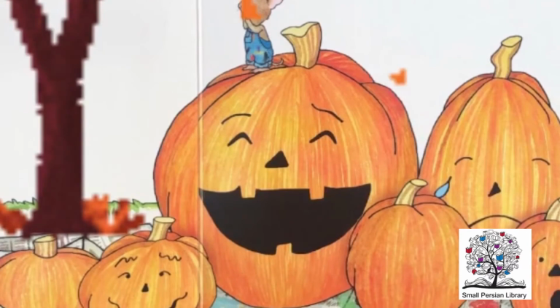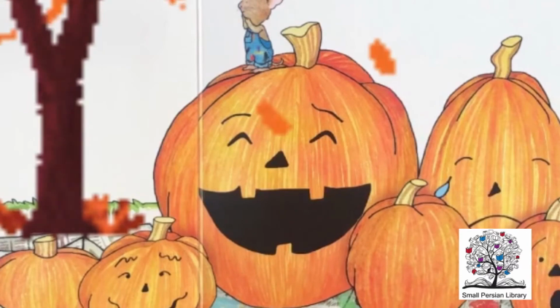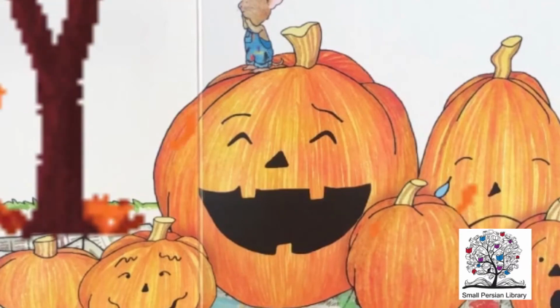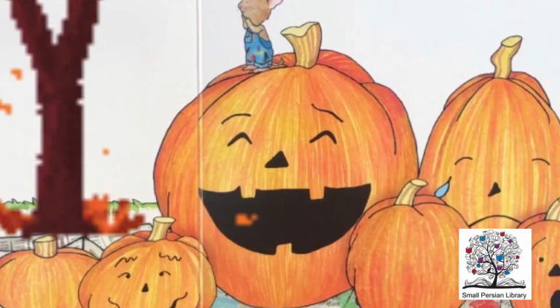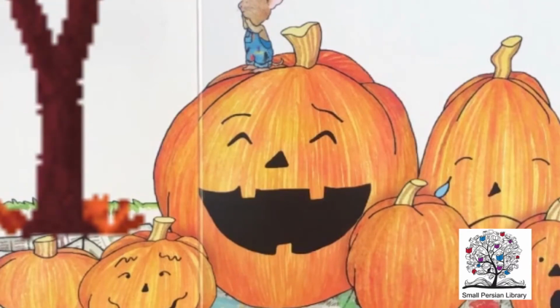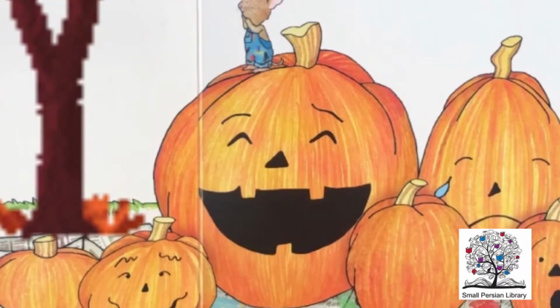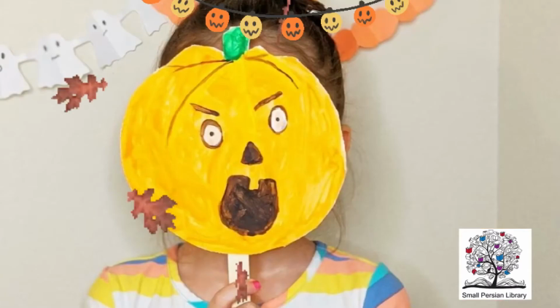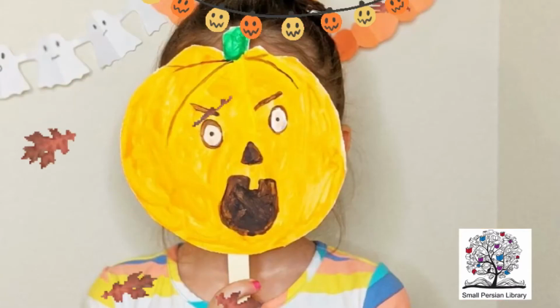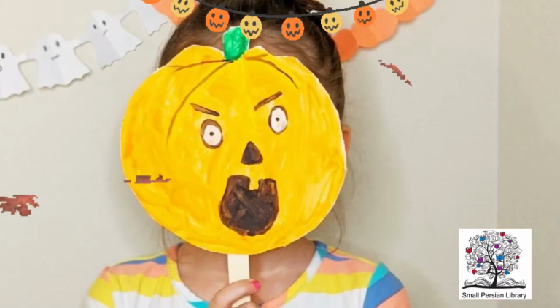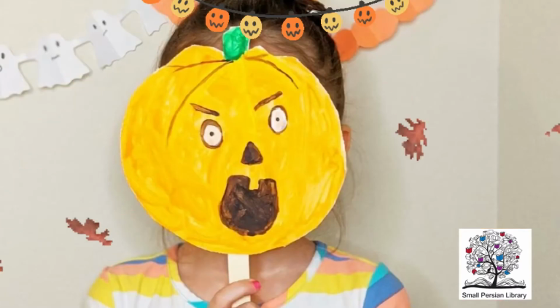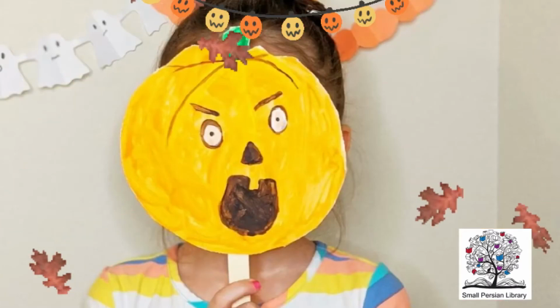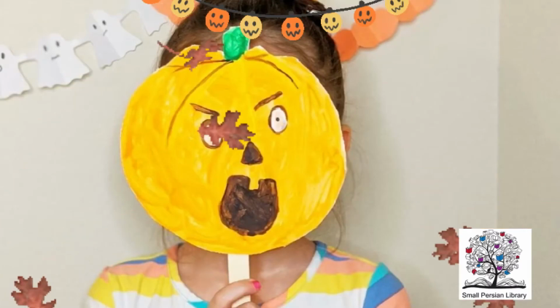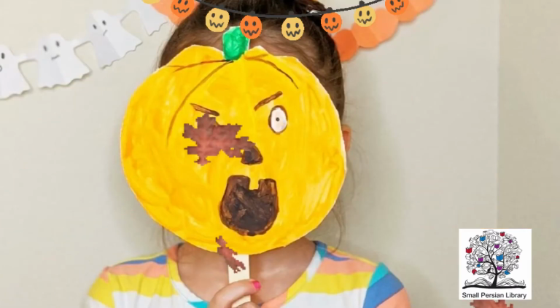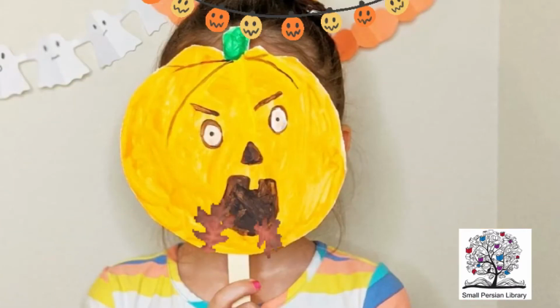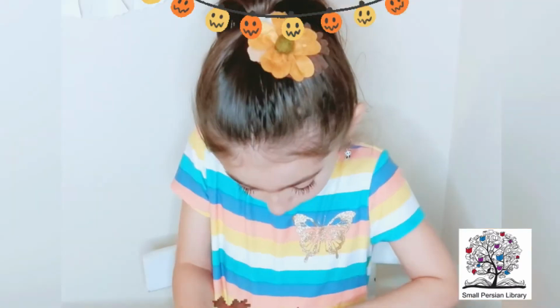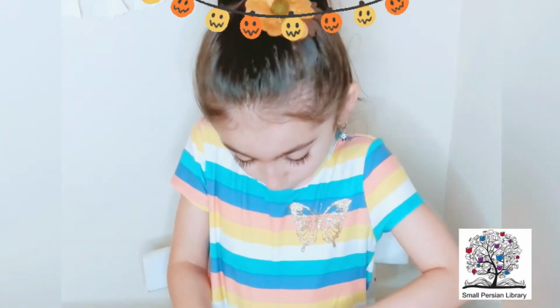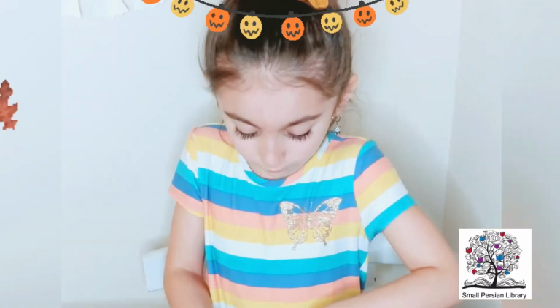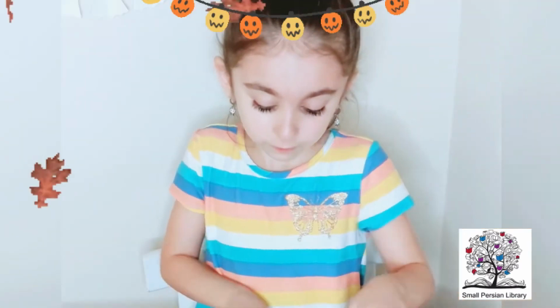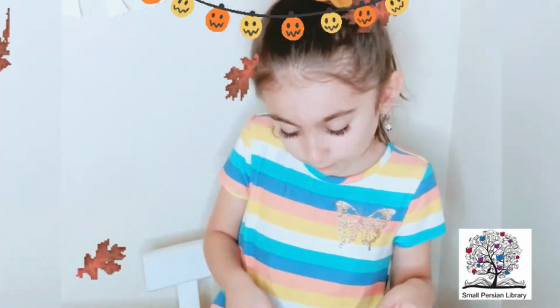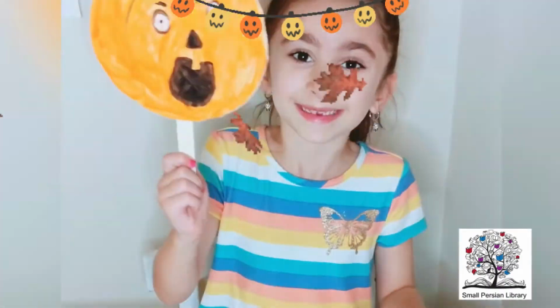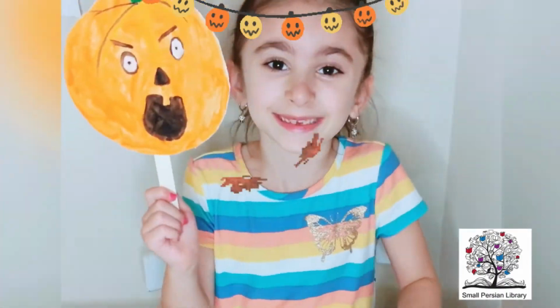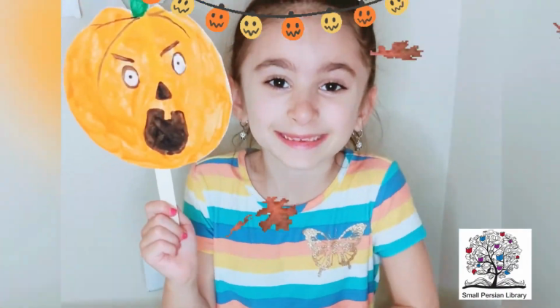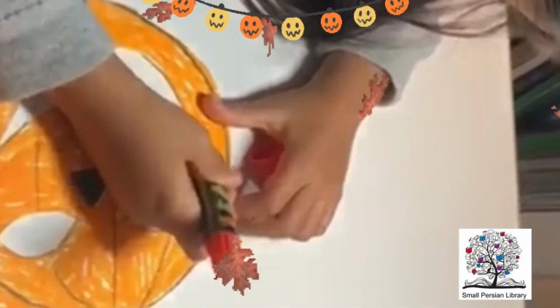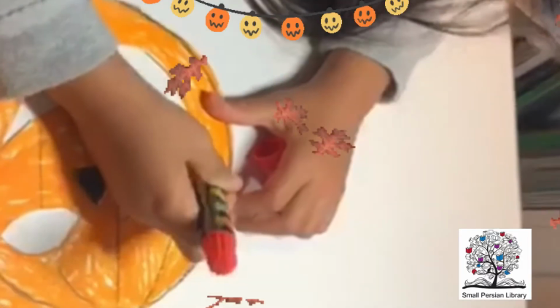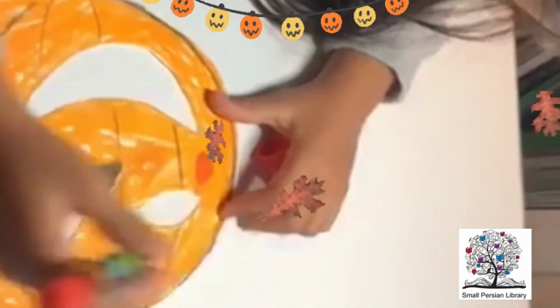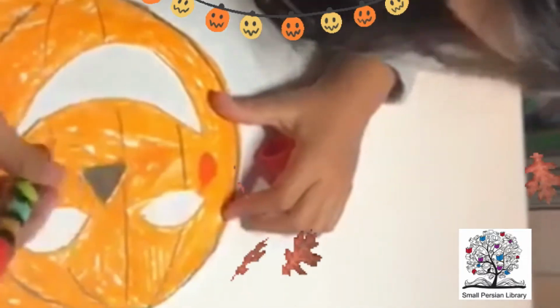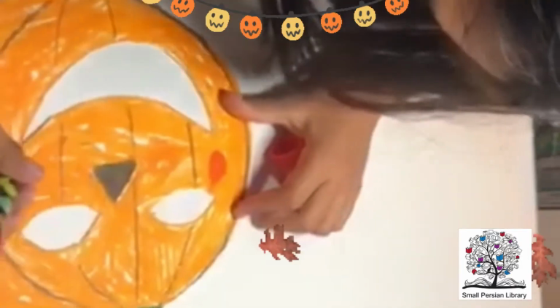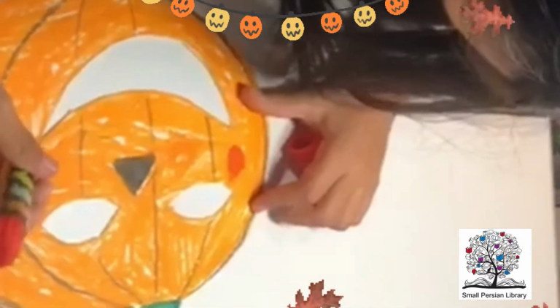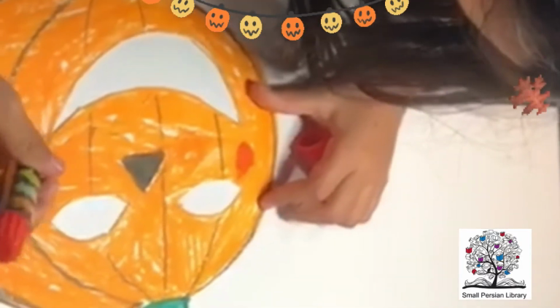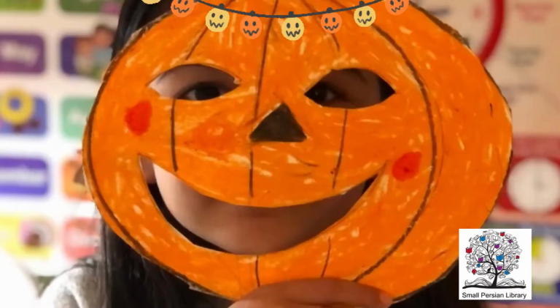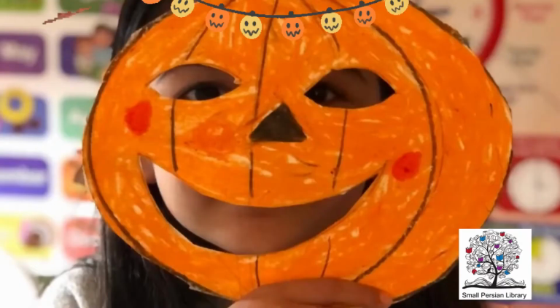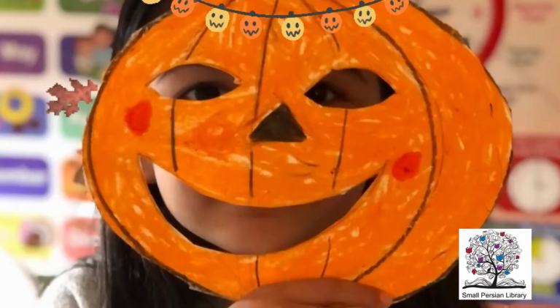Eek! What is that? Boo! Dog made a scary pumpkin. Now it's time to make friendly pumpkins!